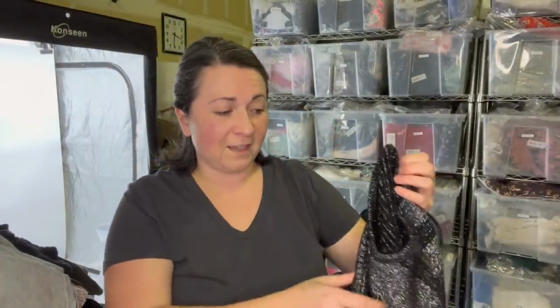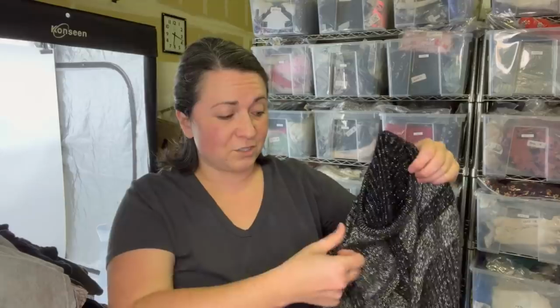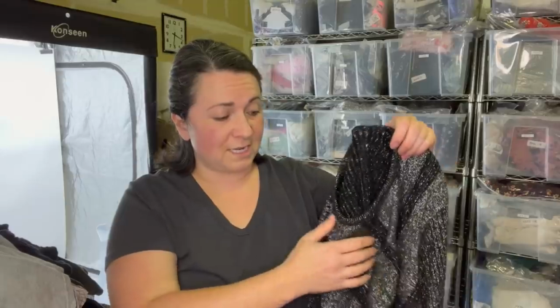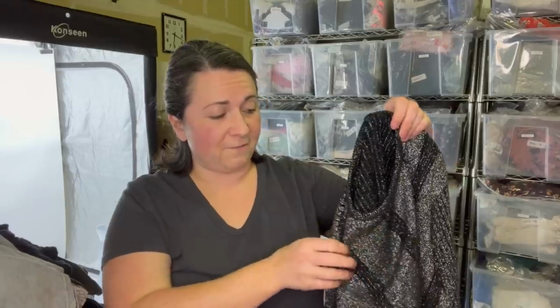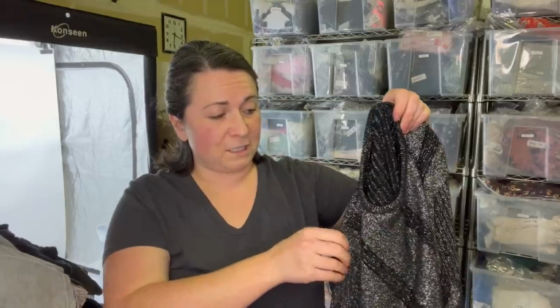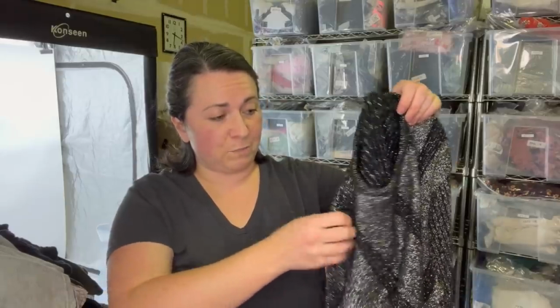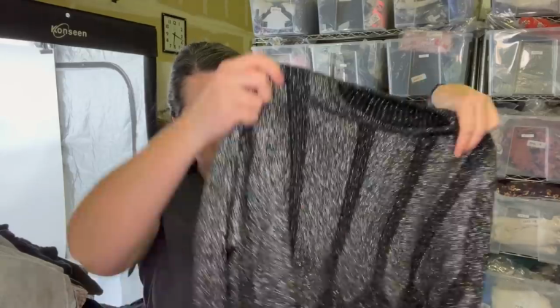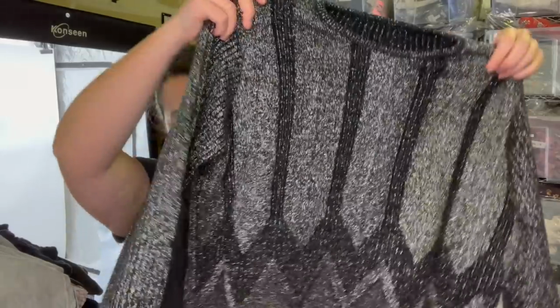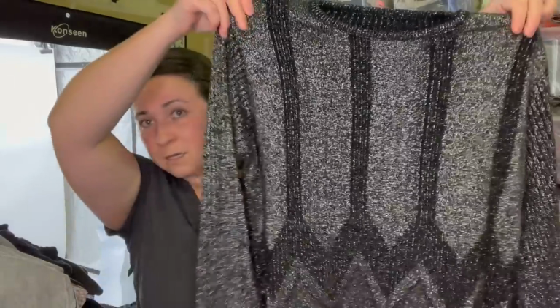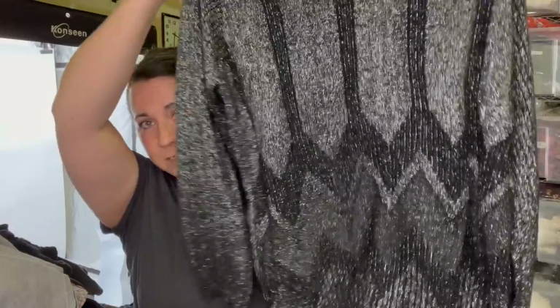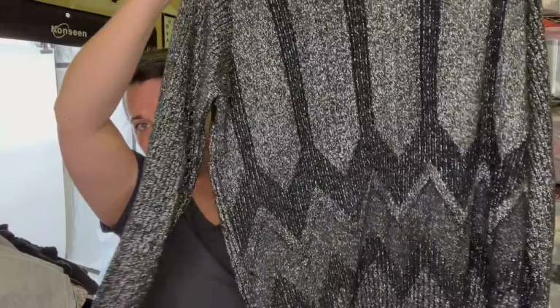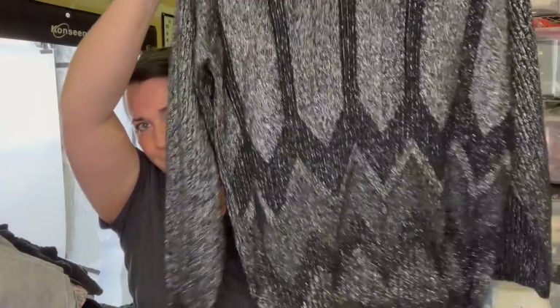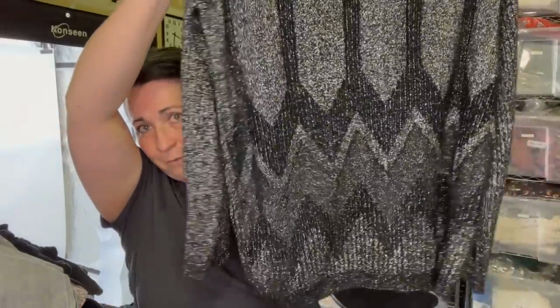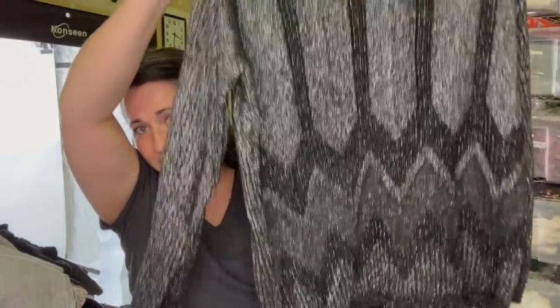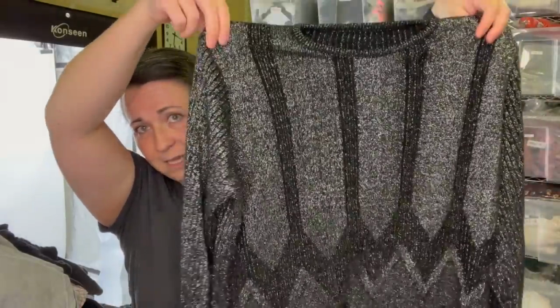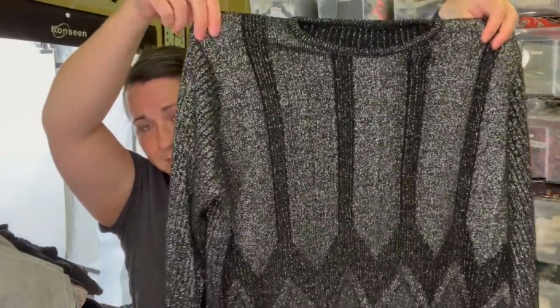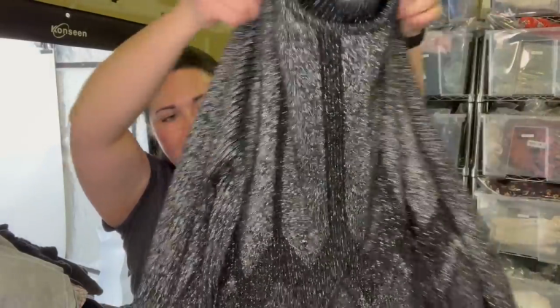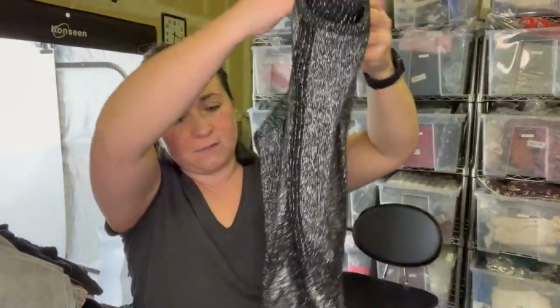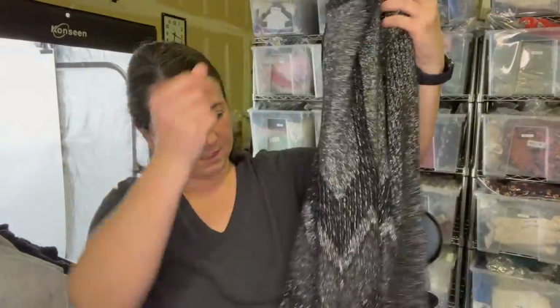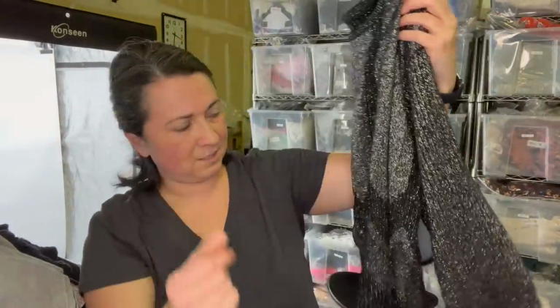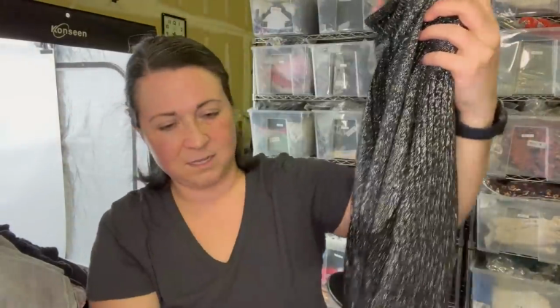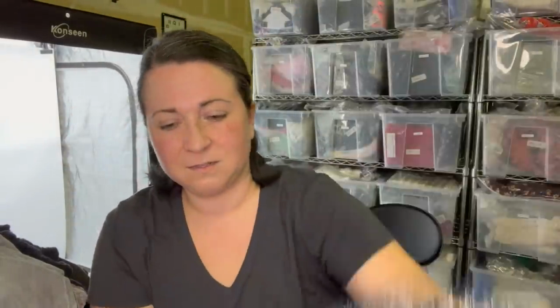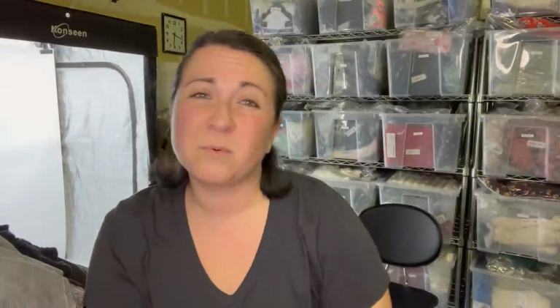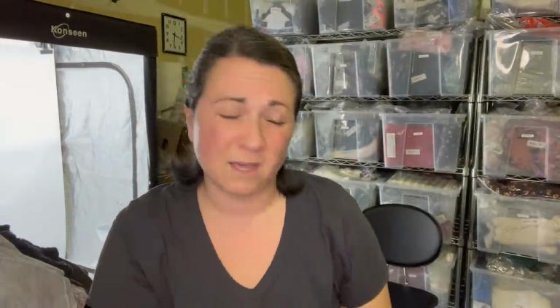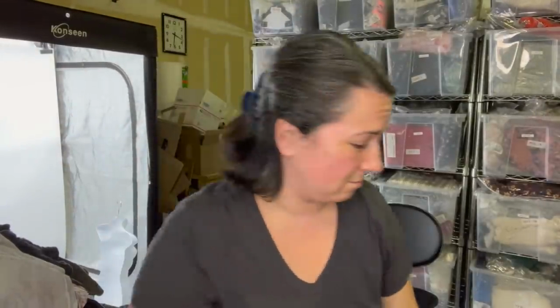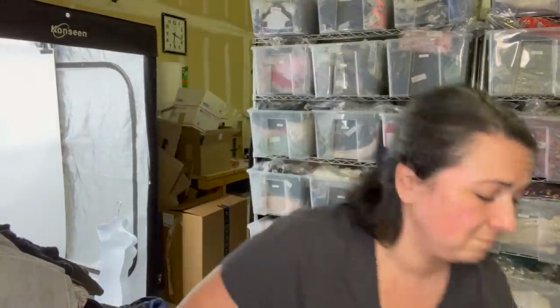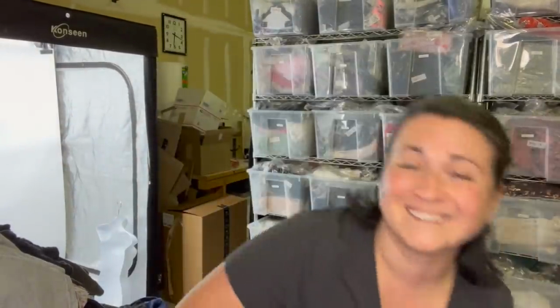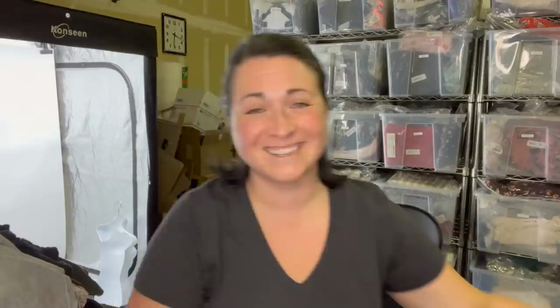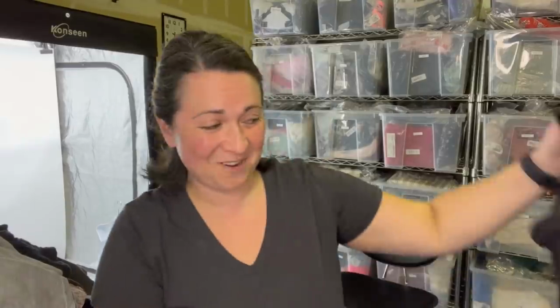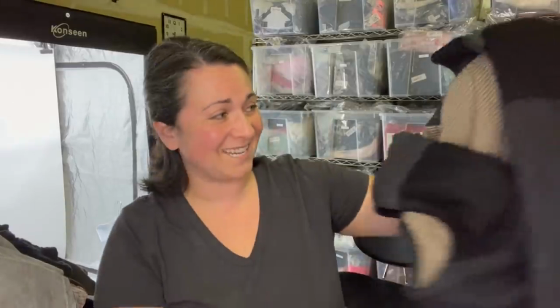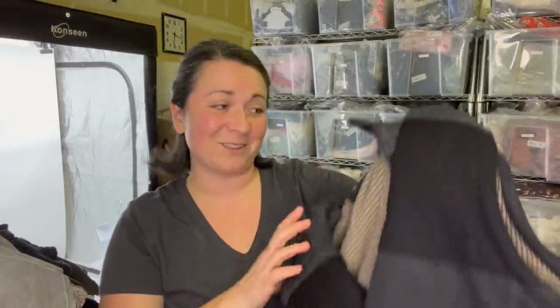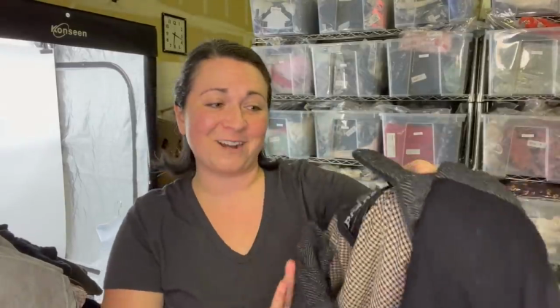This is just a vintage metallic sweater — how fun is this? I love it. I want to wear that. It's not my size, but I really want to wear it.